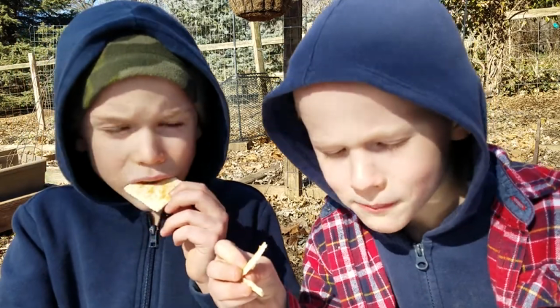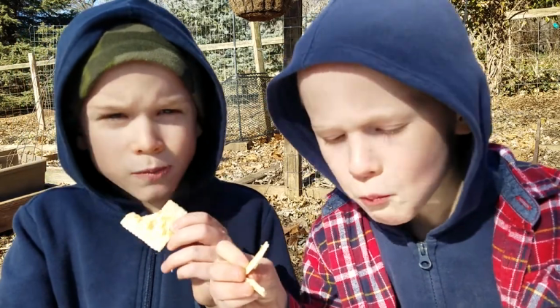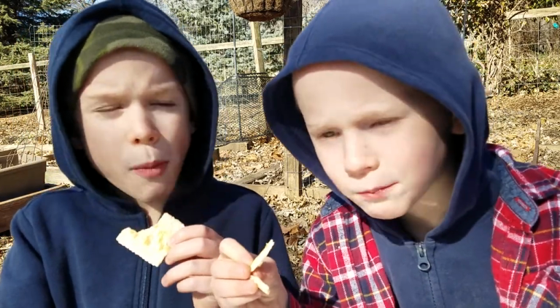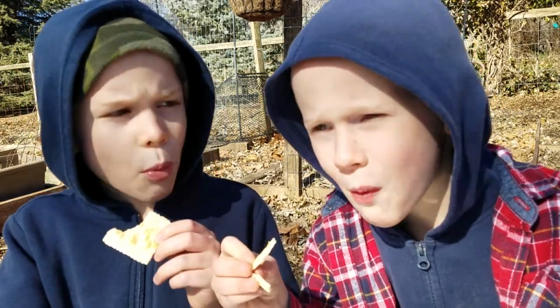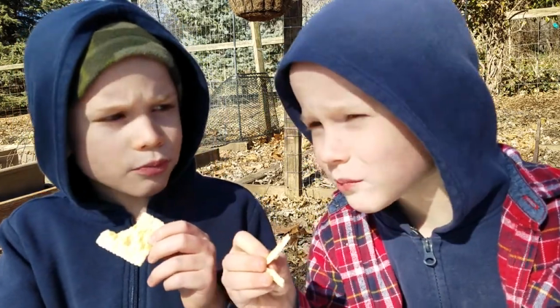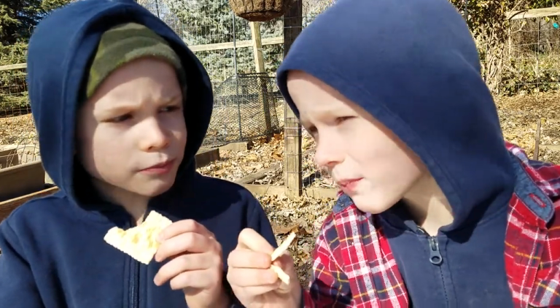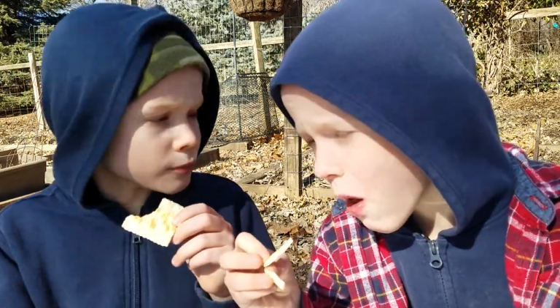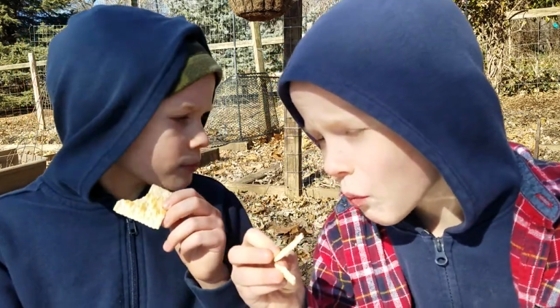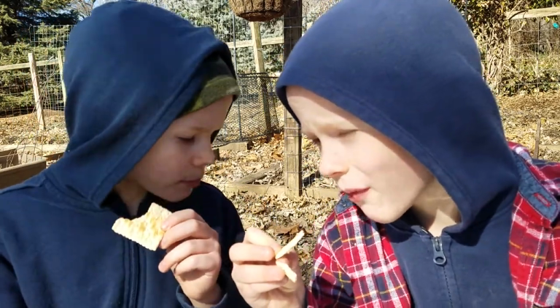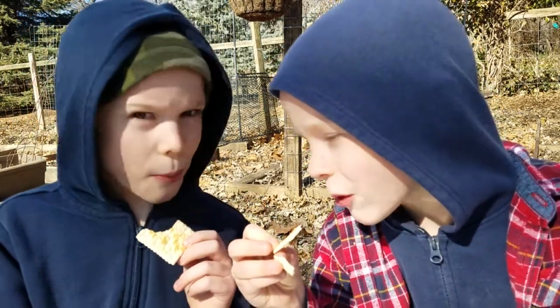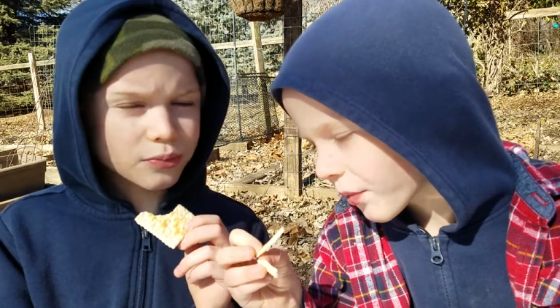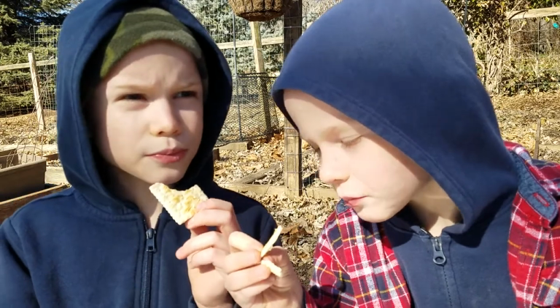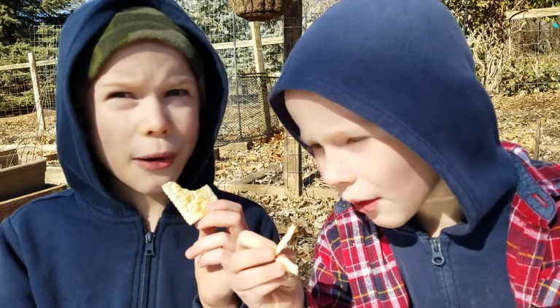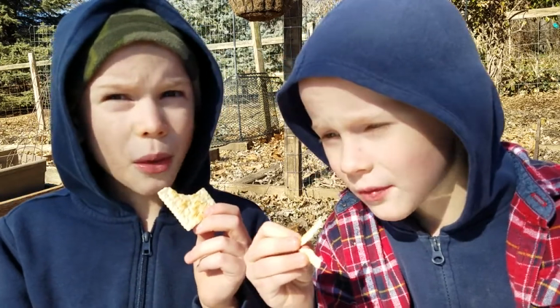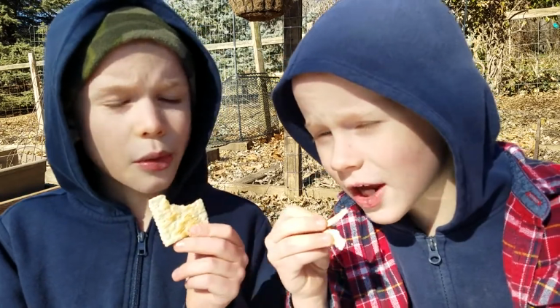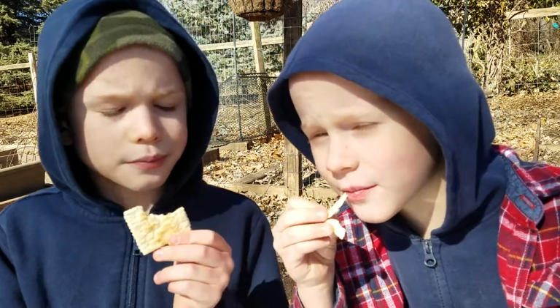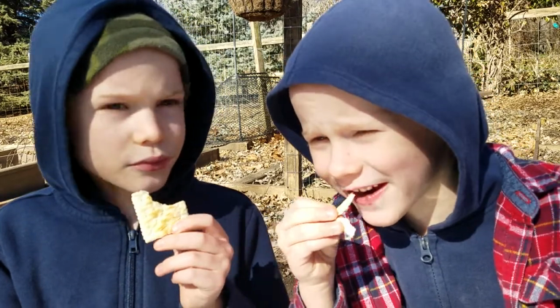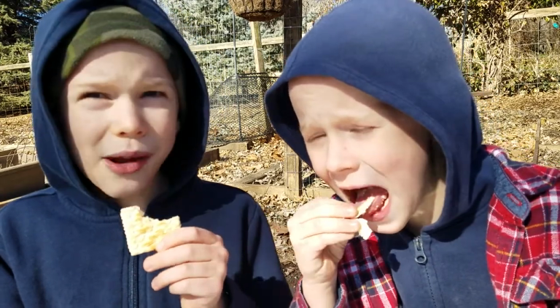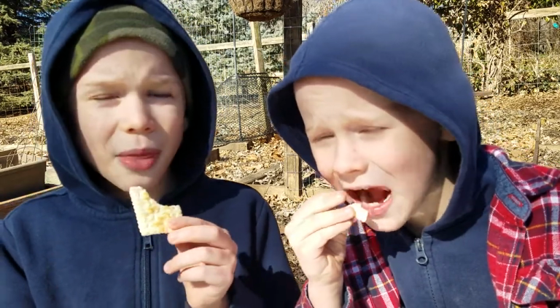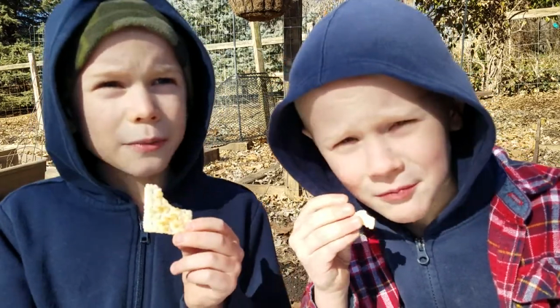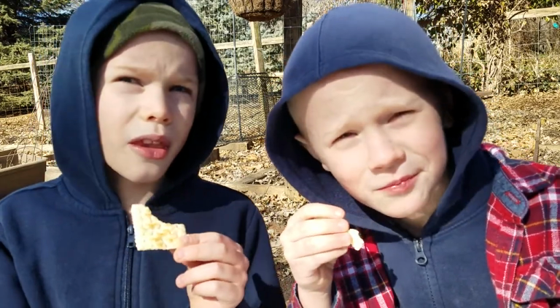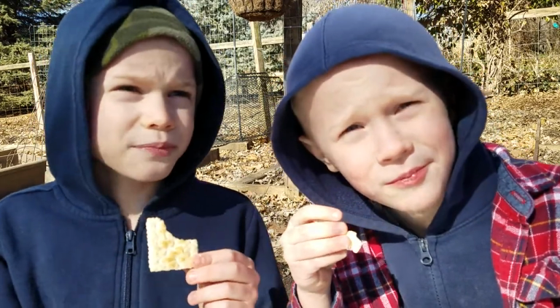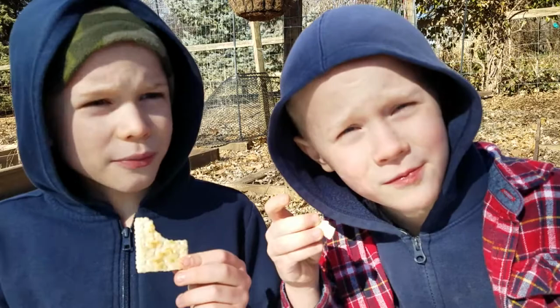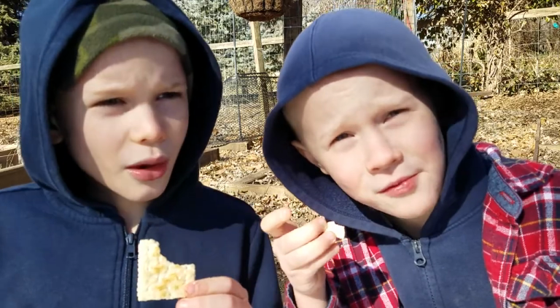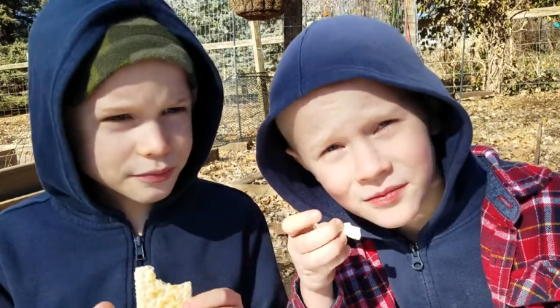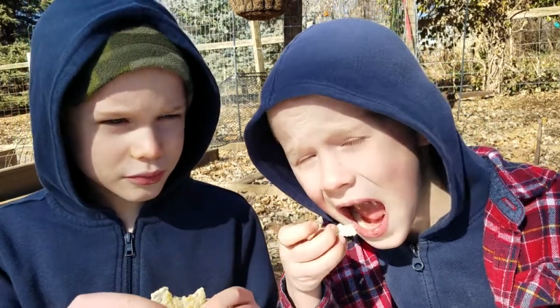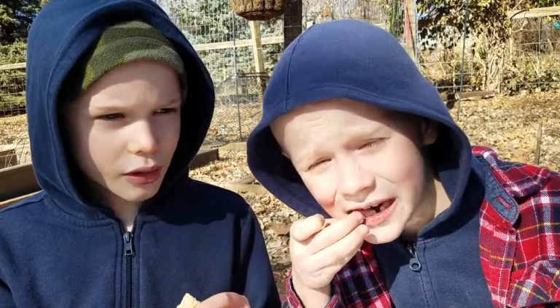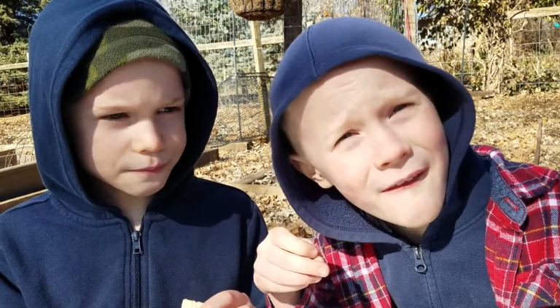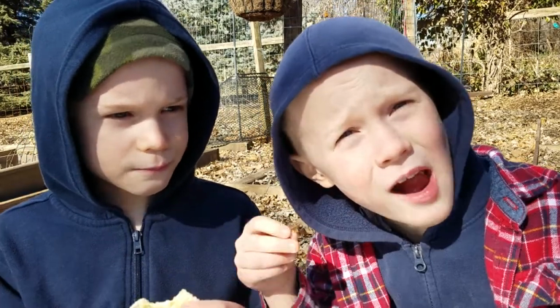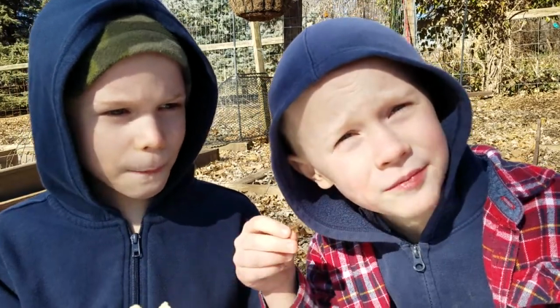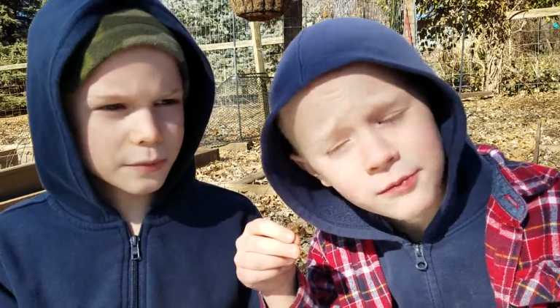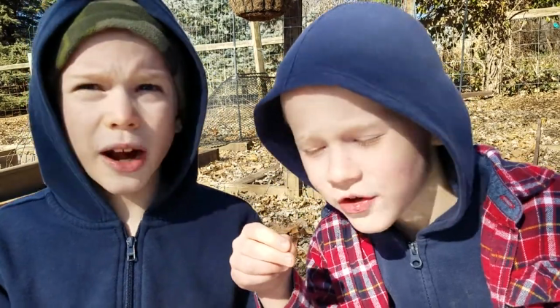What about you, David? What do you think? Final value. Exactly the same as Jake. Is it 10 out of 10? Are these 10 out of 10 sardines? Yeah.